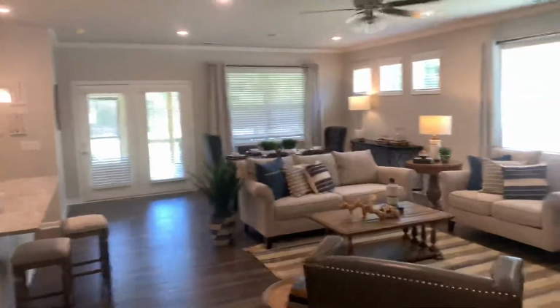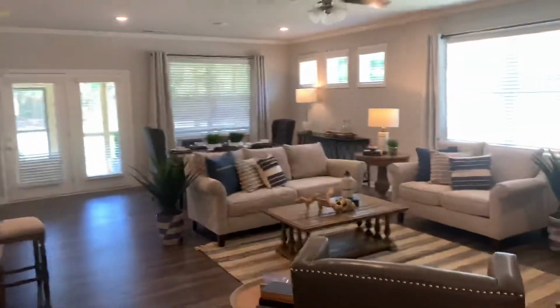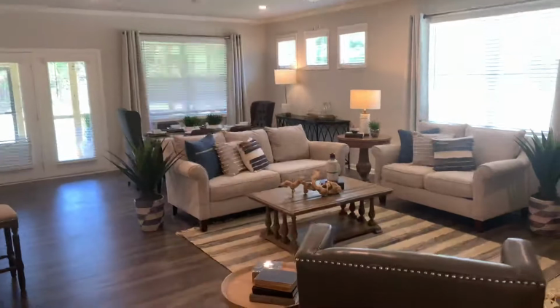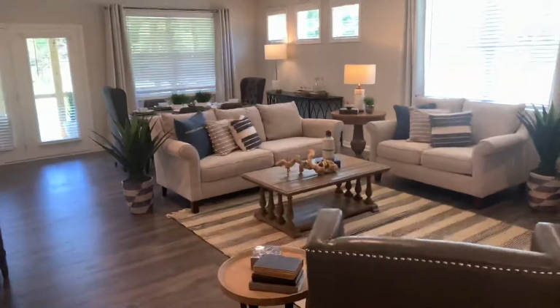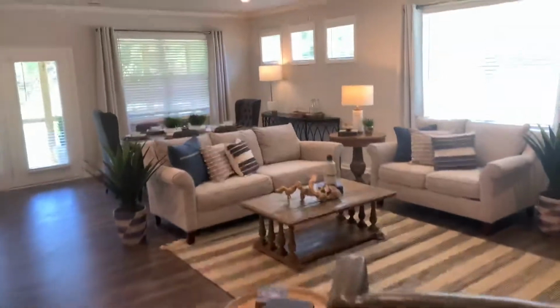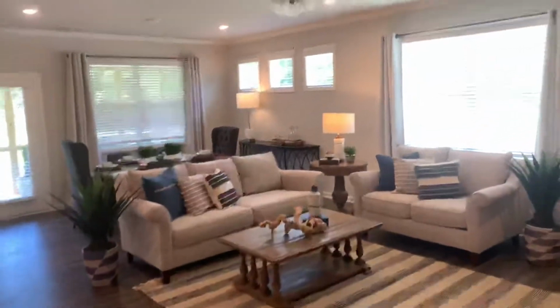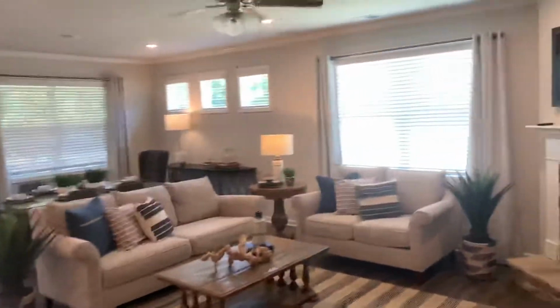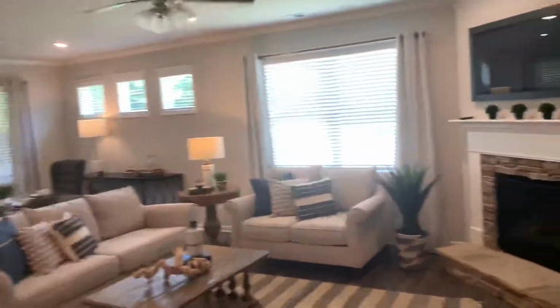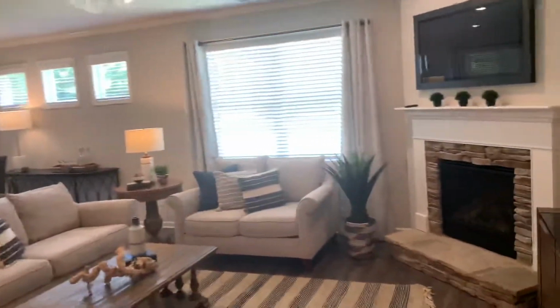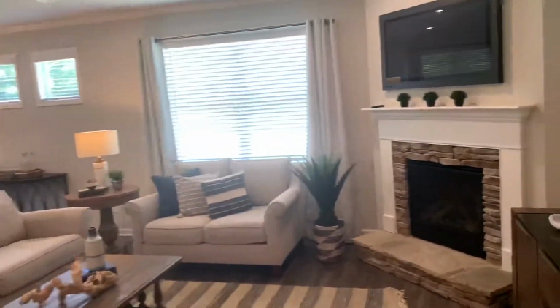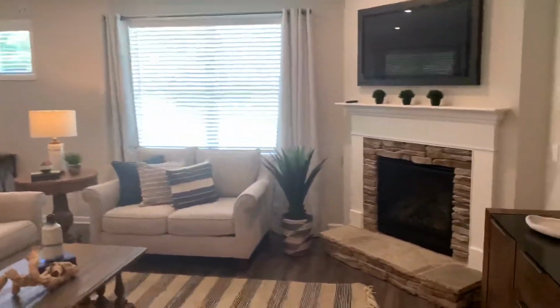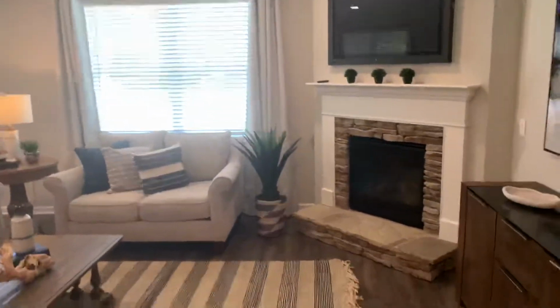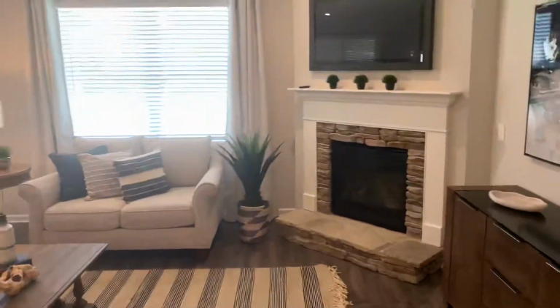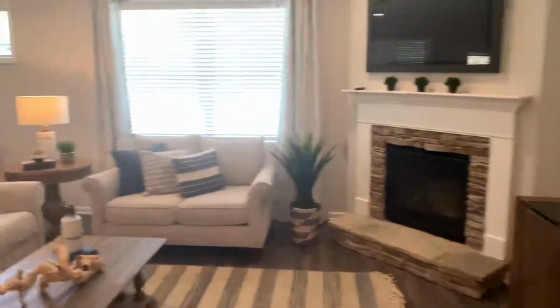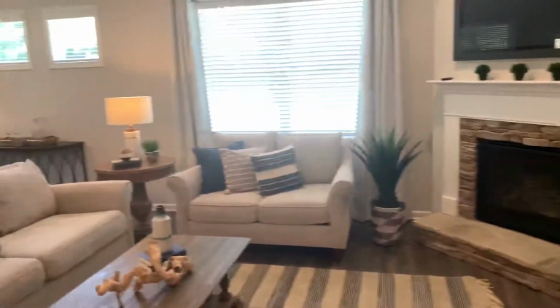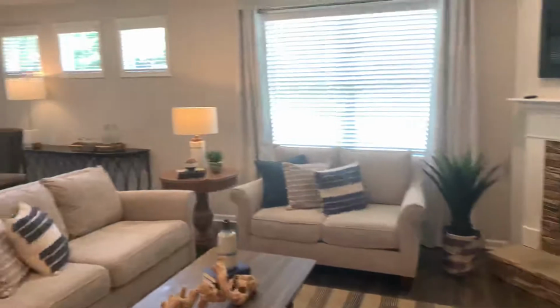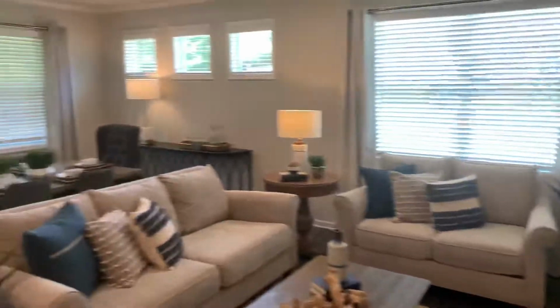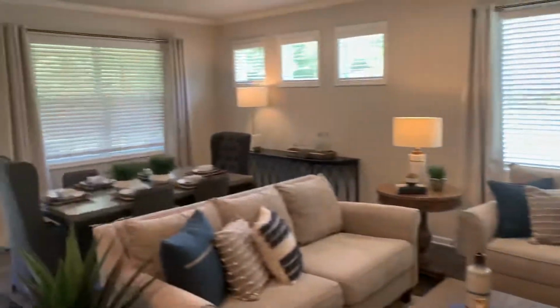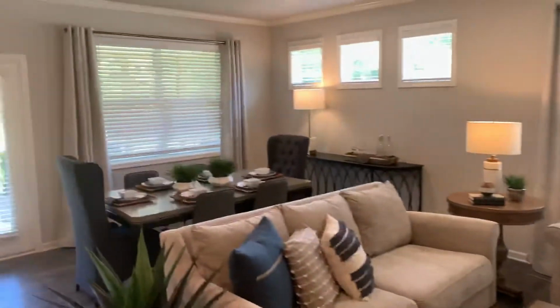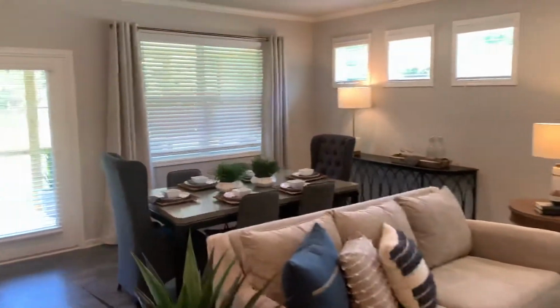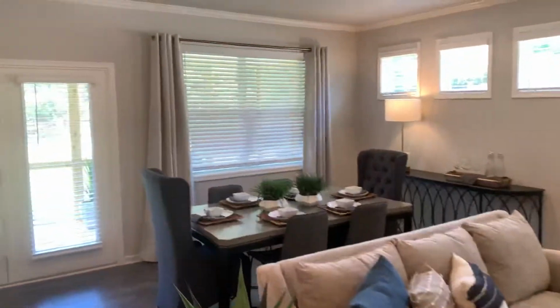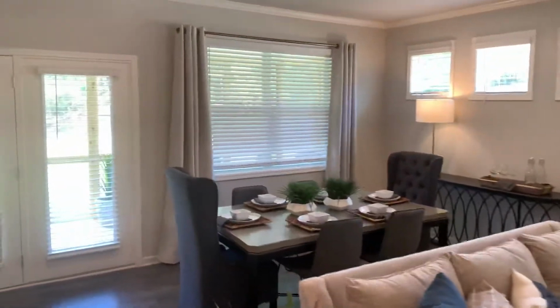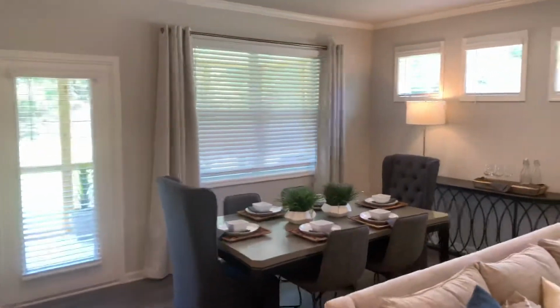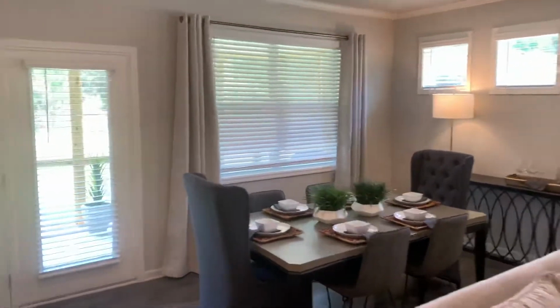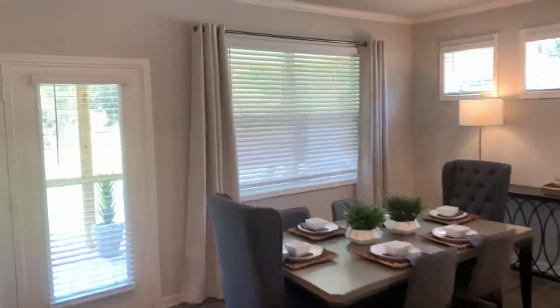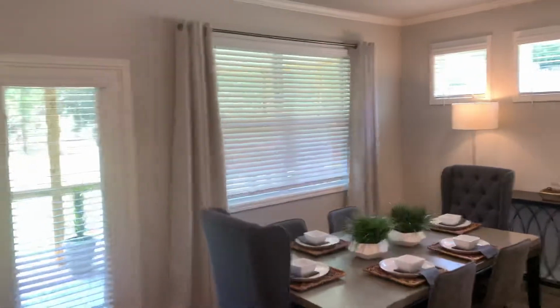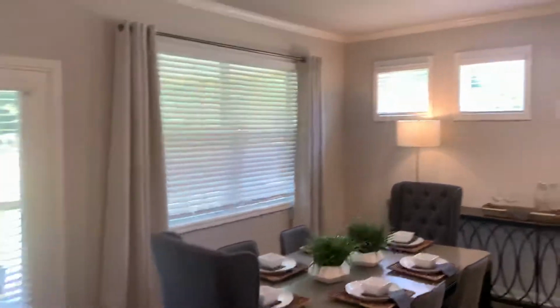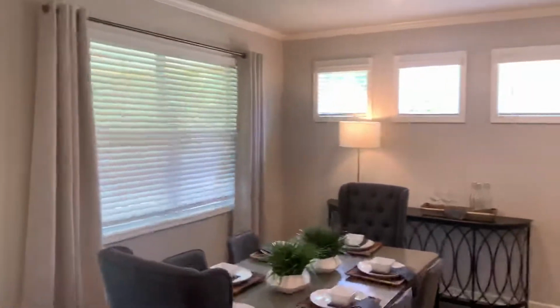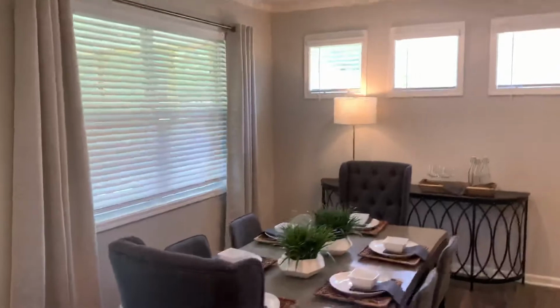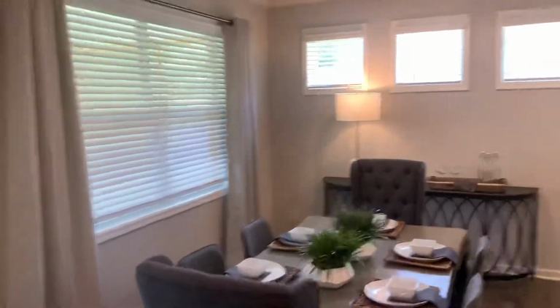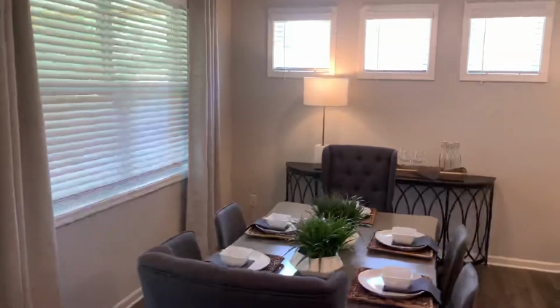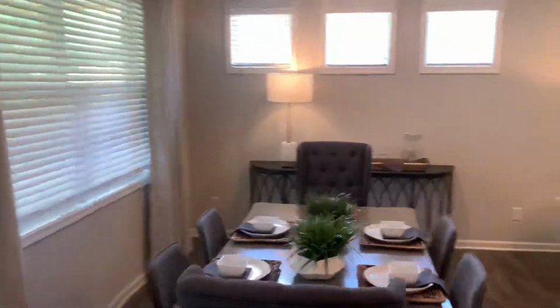In here, we have the living room, dining room, great room with a stacked stone fireplace. This is a beautiful home.